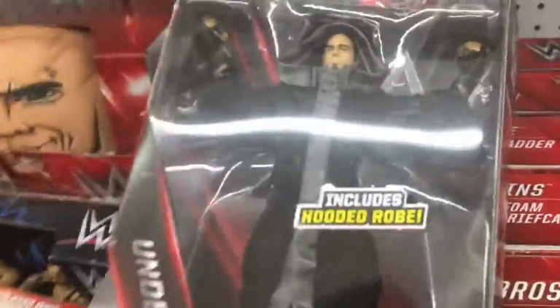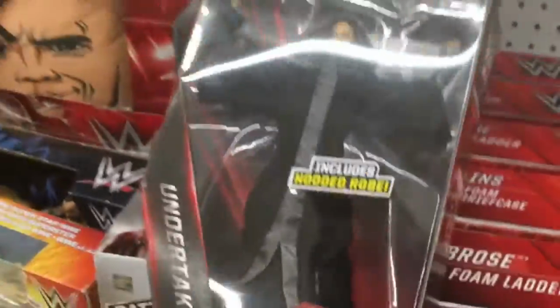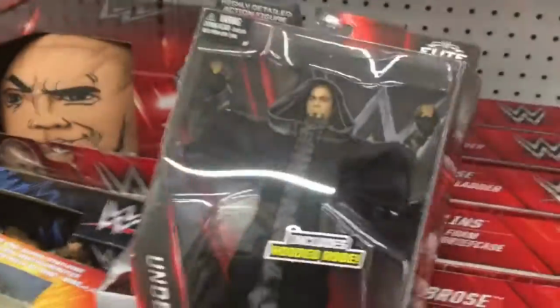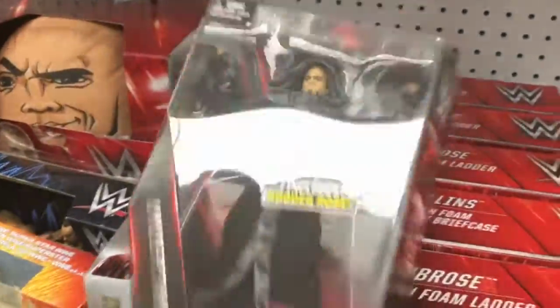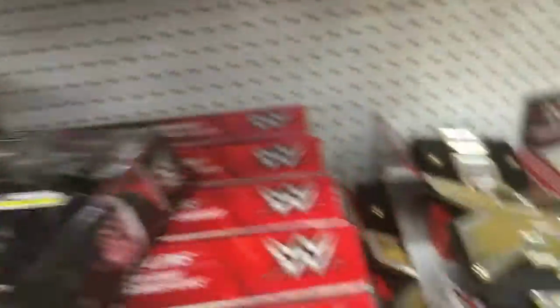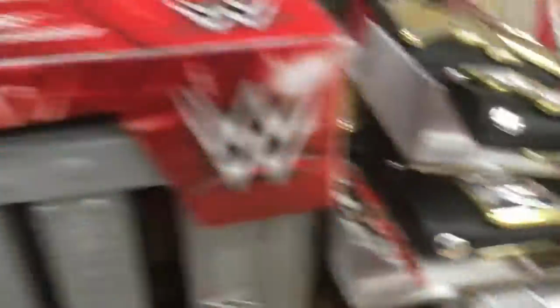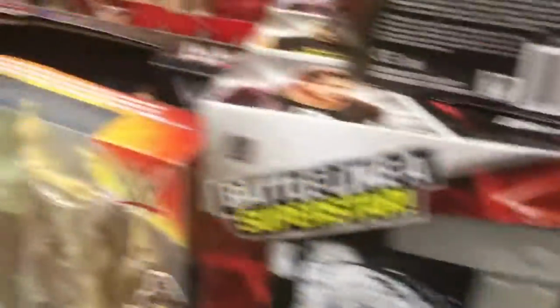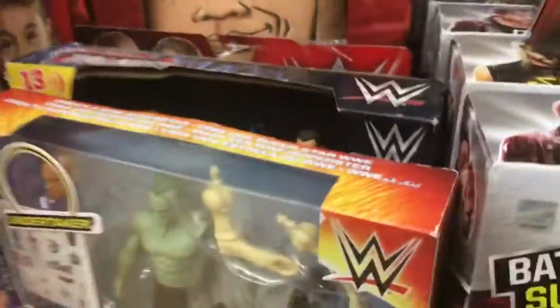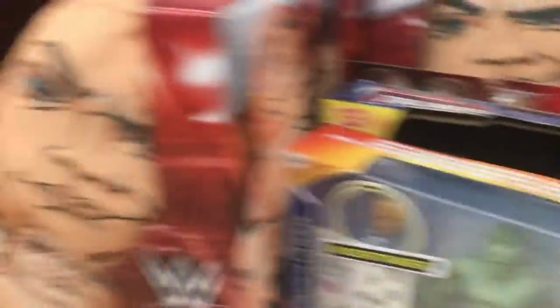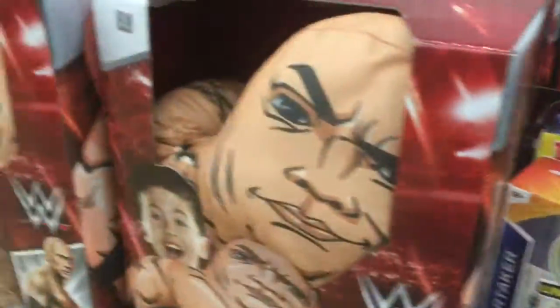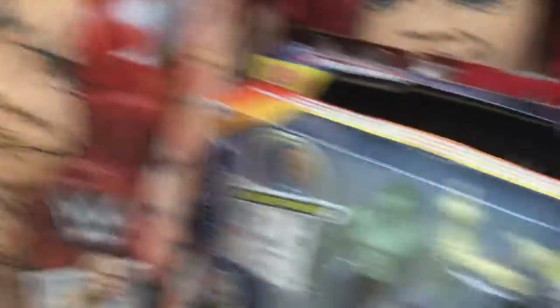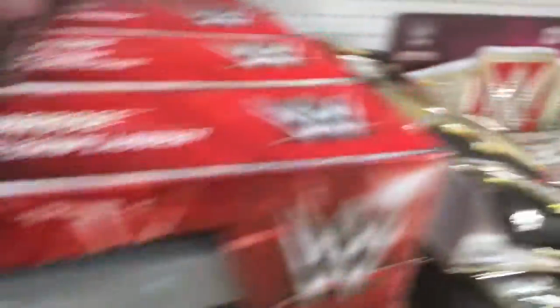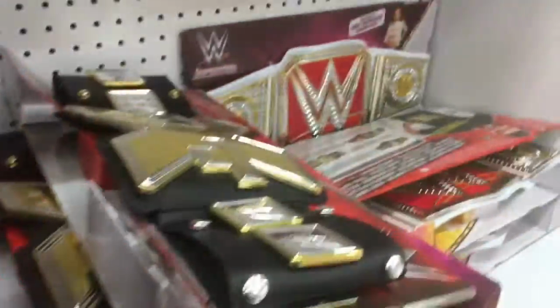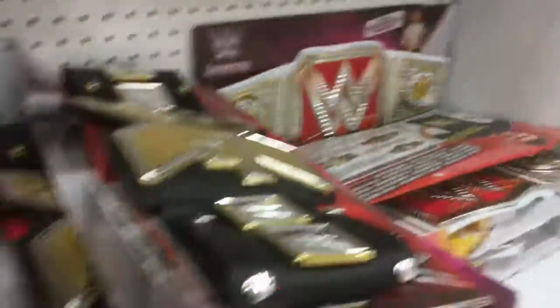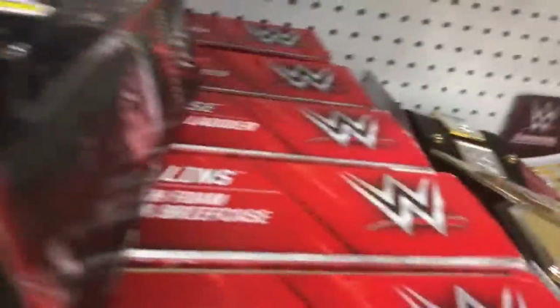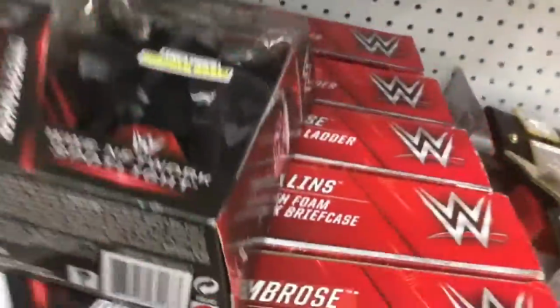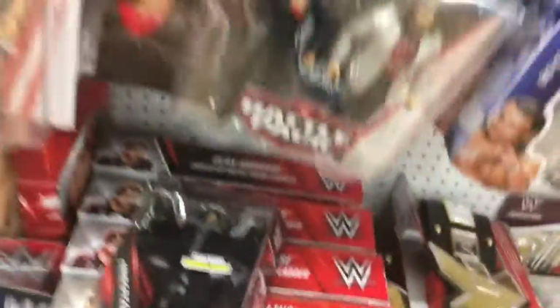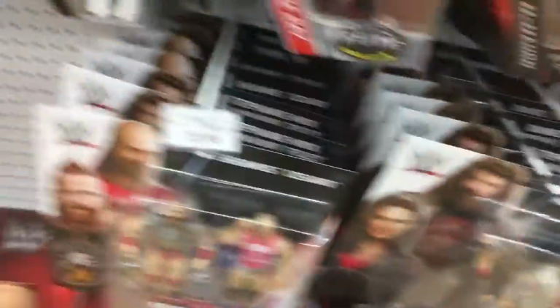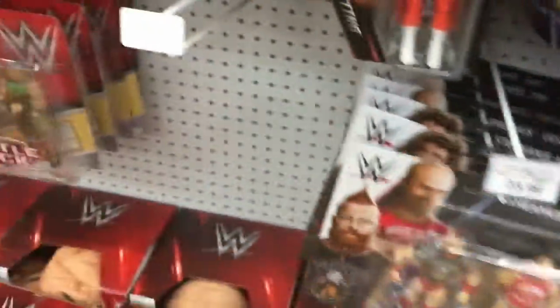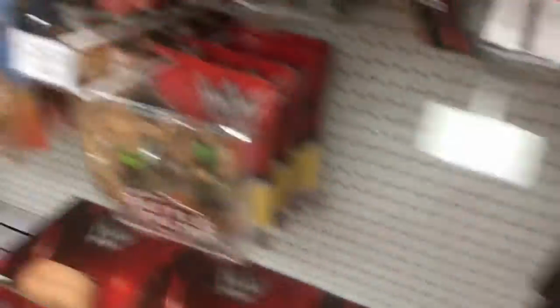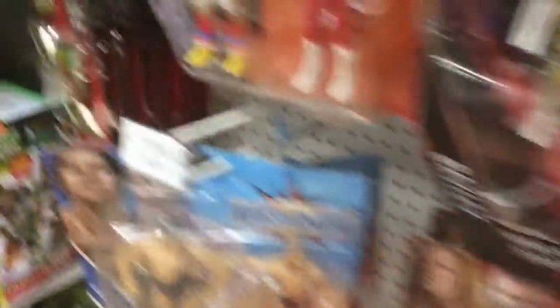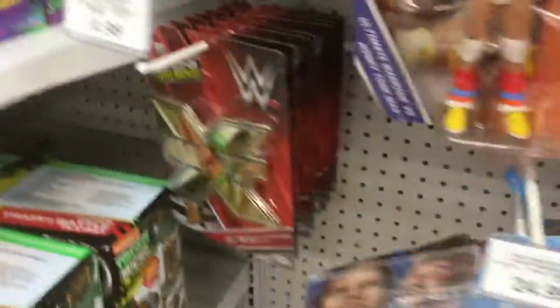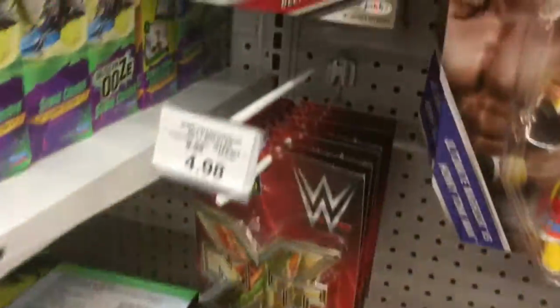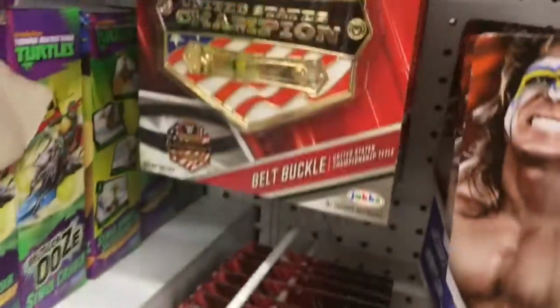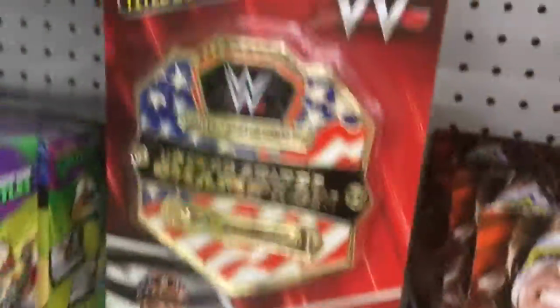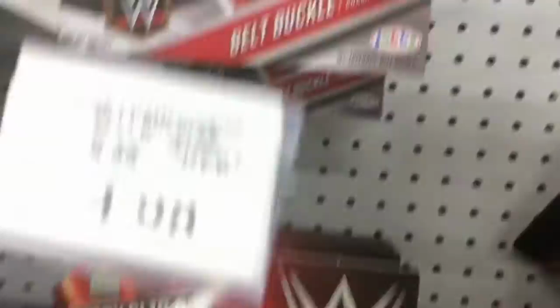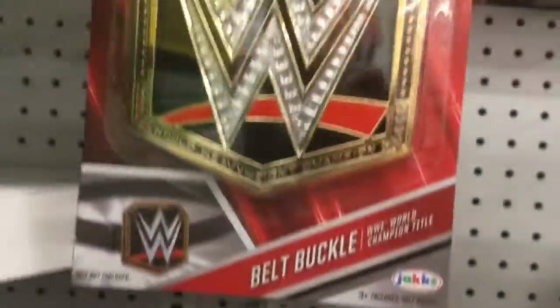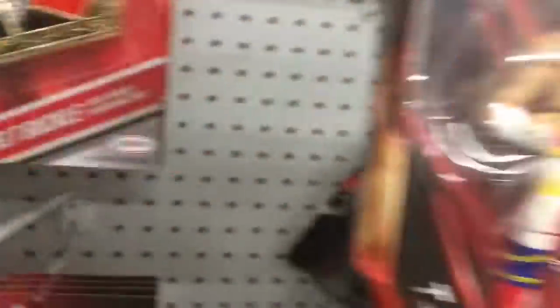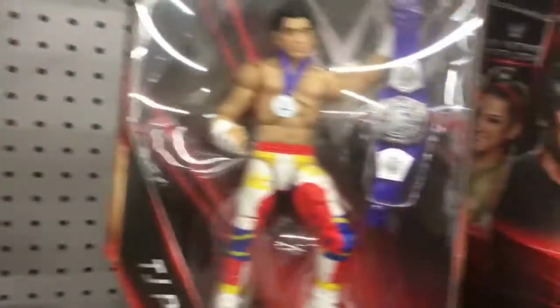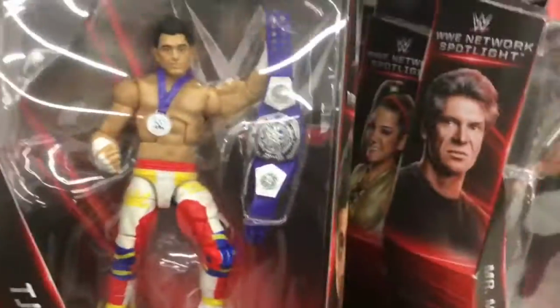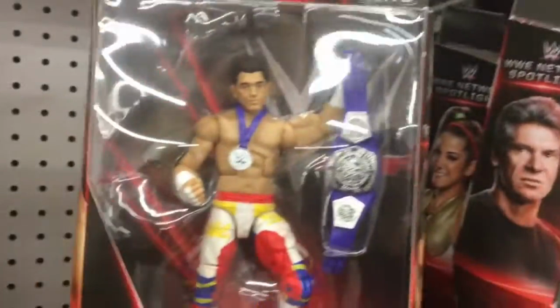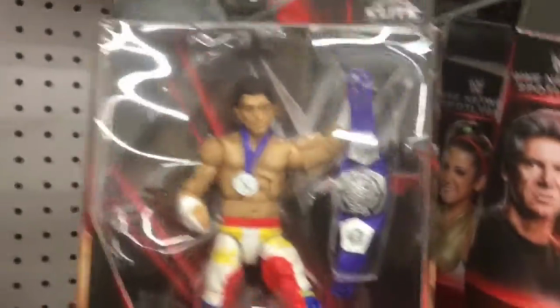Who's that? The Undertaker with the Ministry of Darkness attire. You've got some belts over here — the NXT title, a sort of new women's title. You've got some belt buckles there, £4.98. Not bad, but not really interesting.